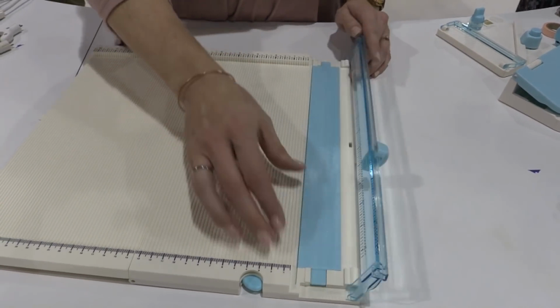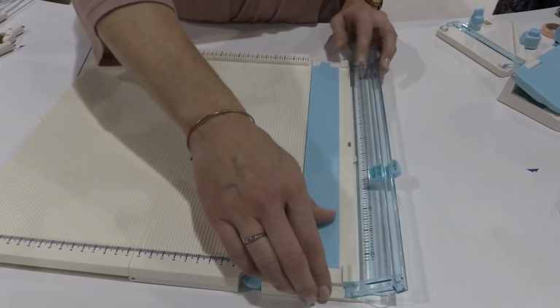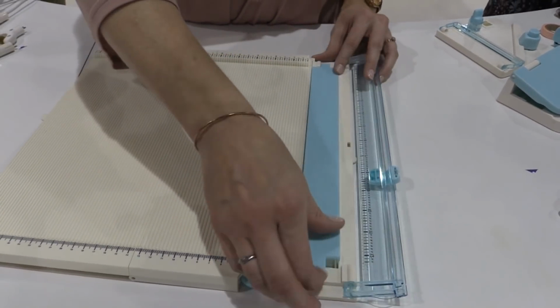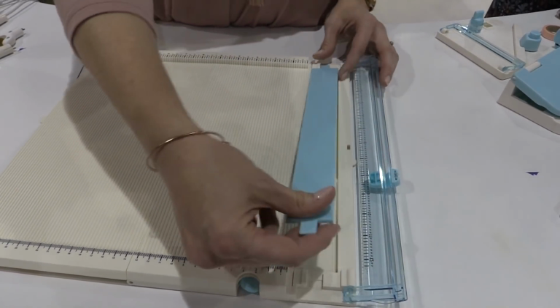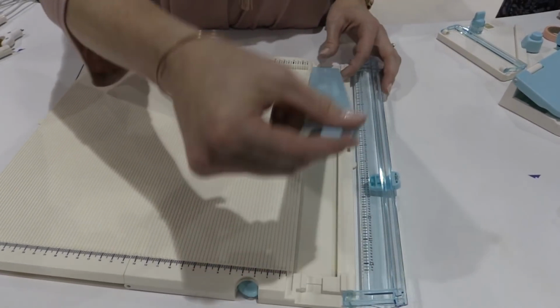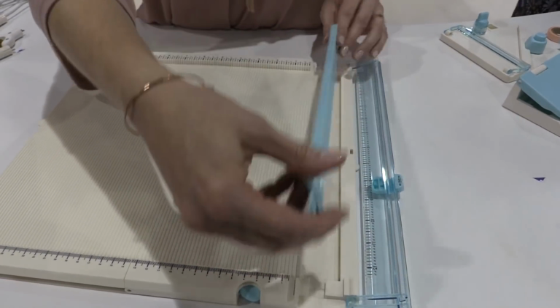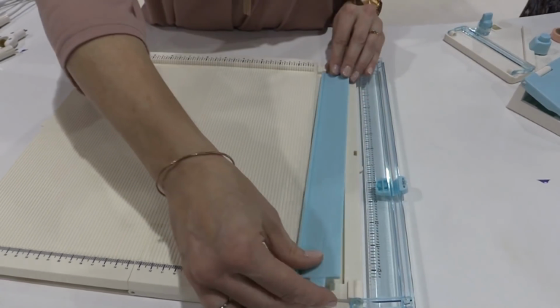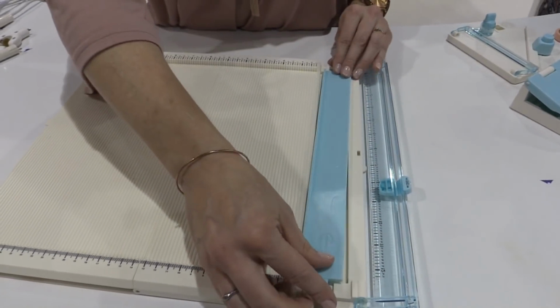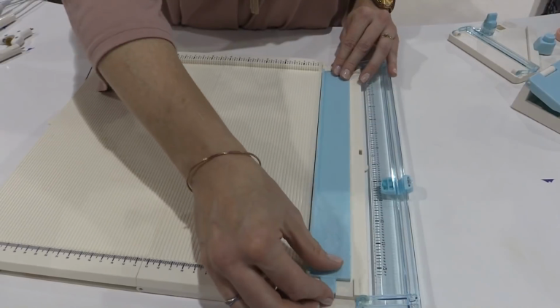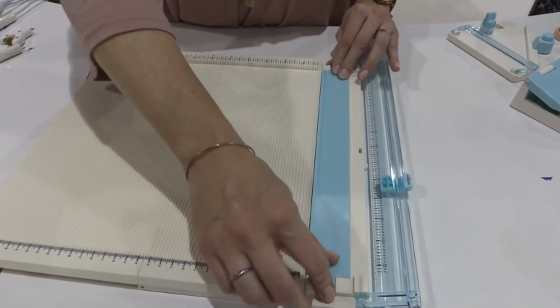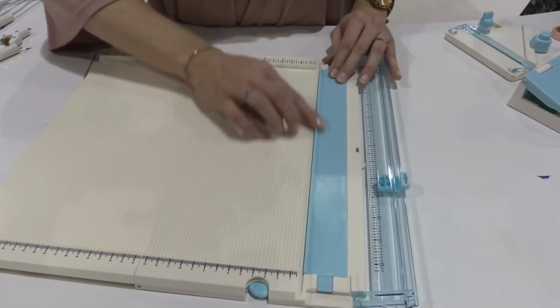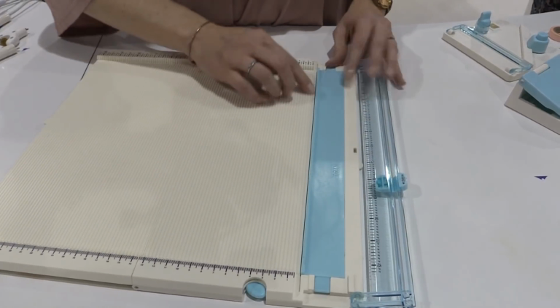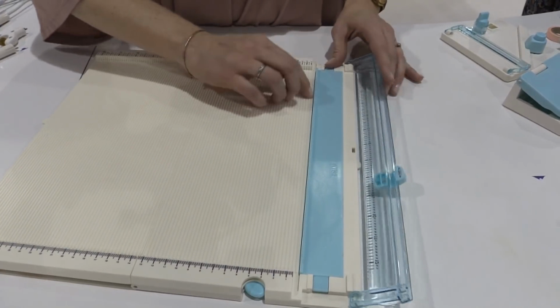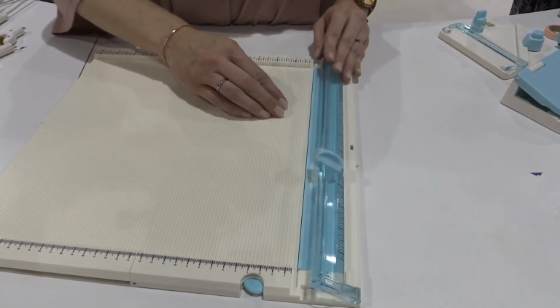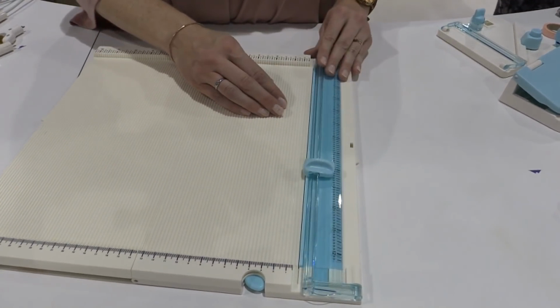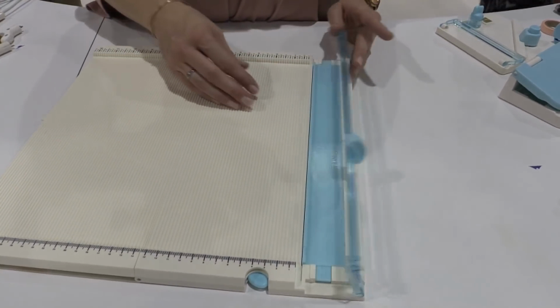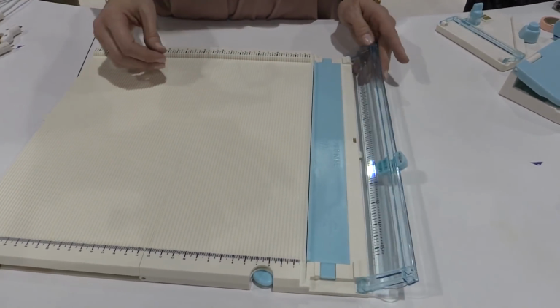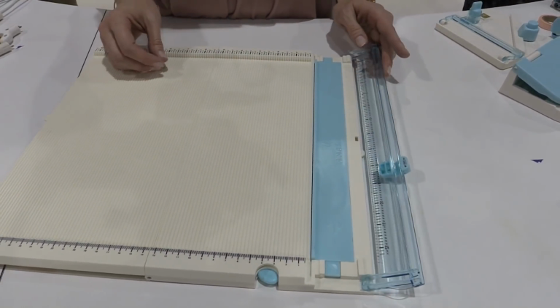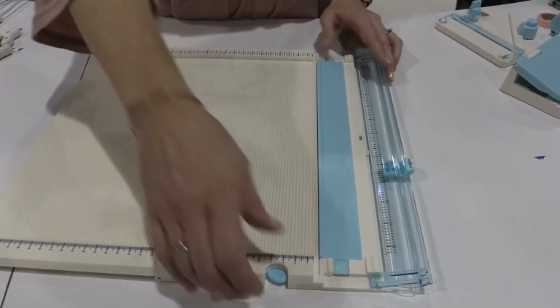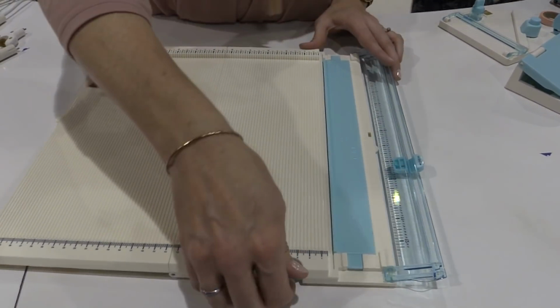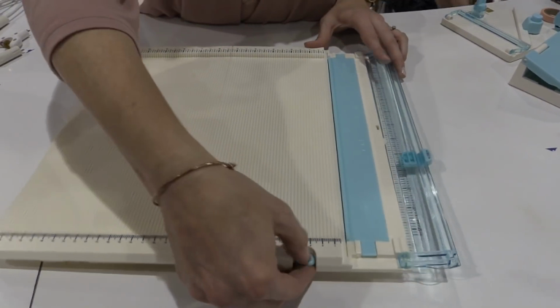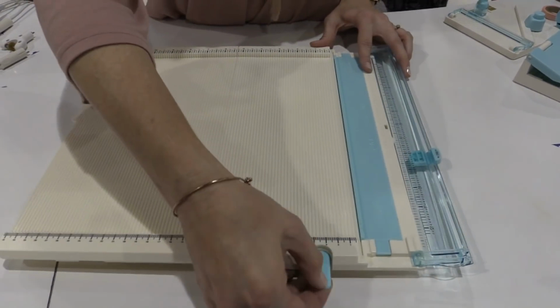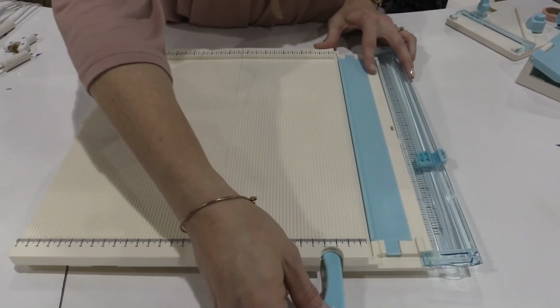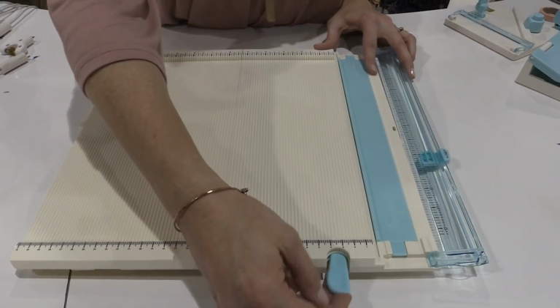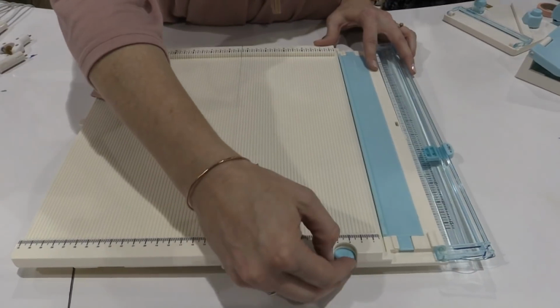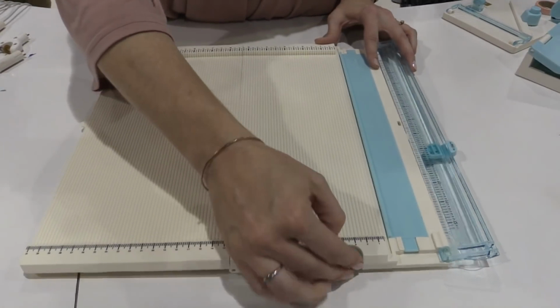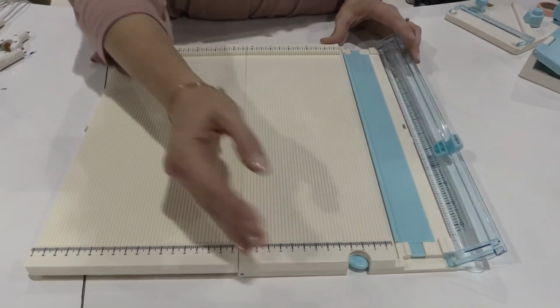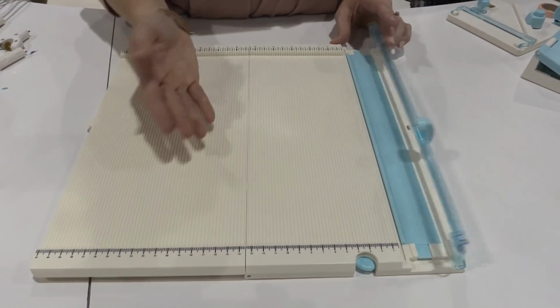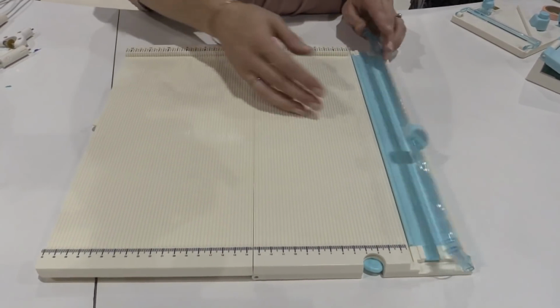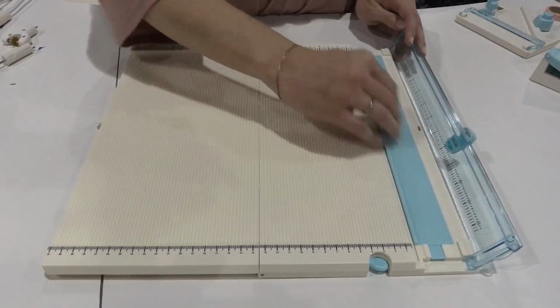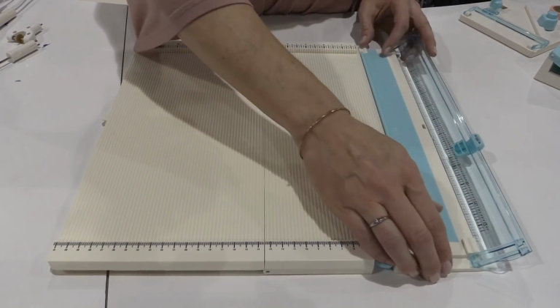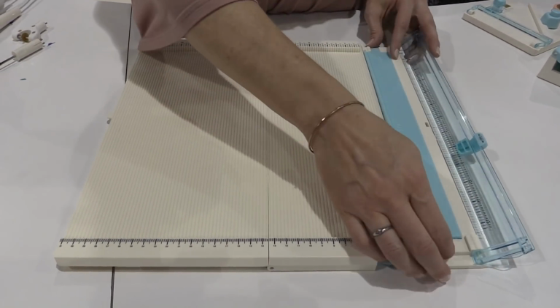Then you'd flip this over for scoring. You have your little guide right here to put your paper up against. And the score tool is stored right down here. We're just really excited about this new tool.